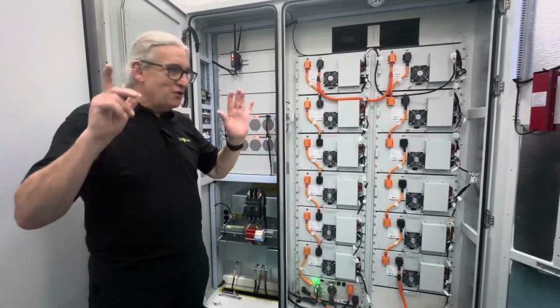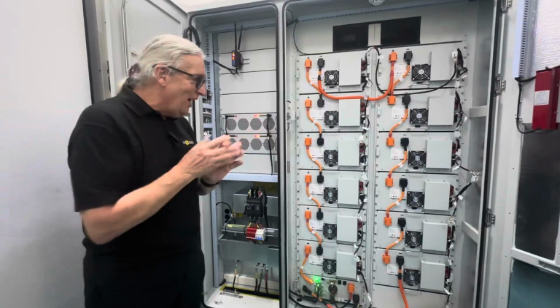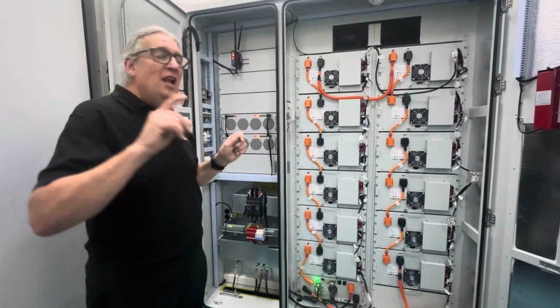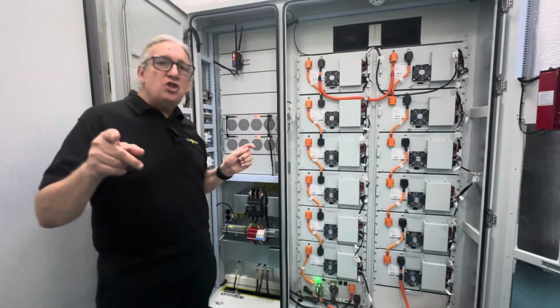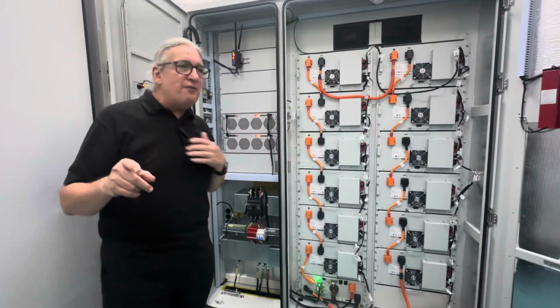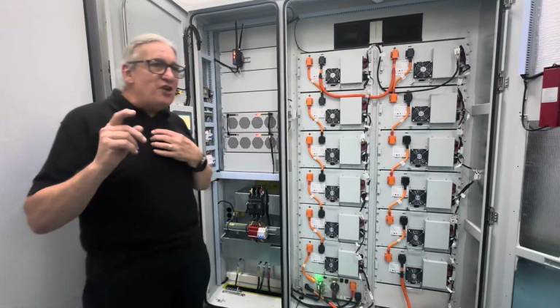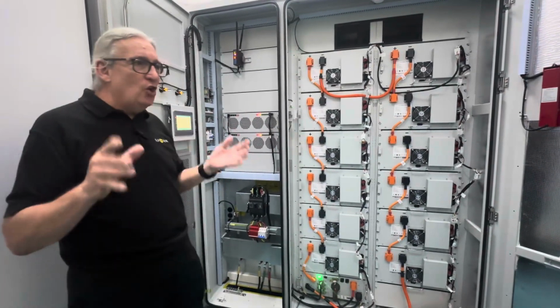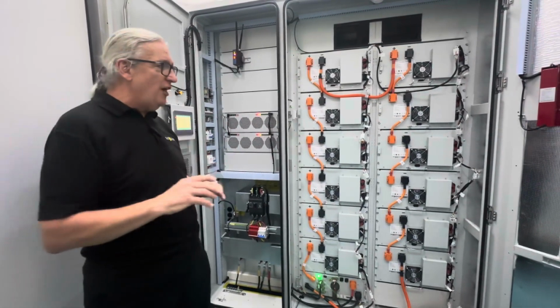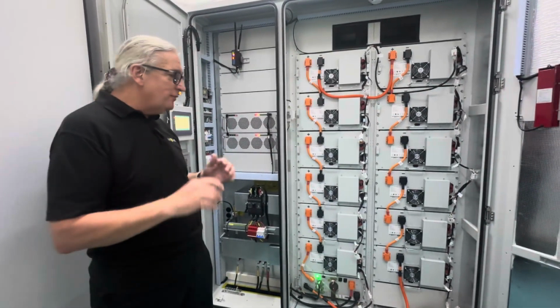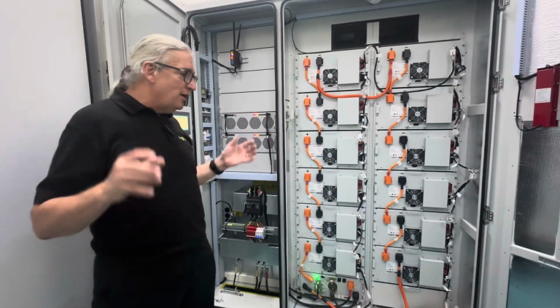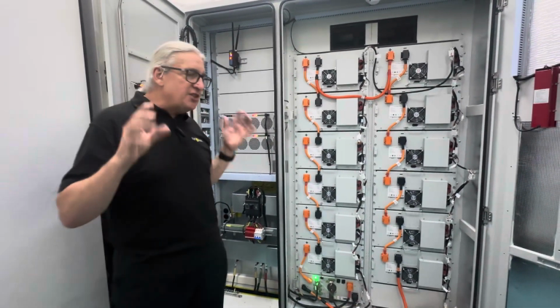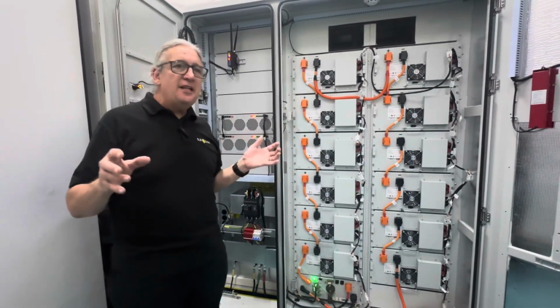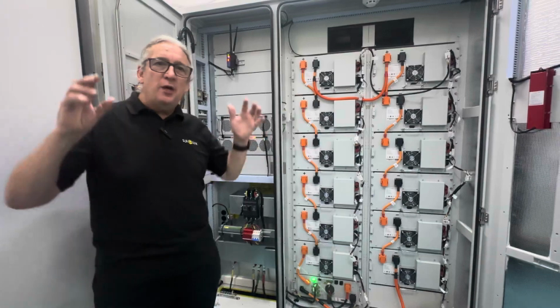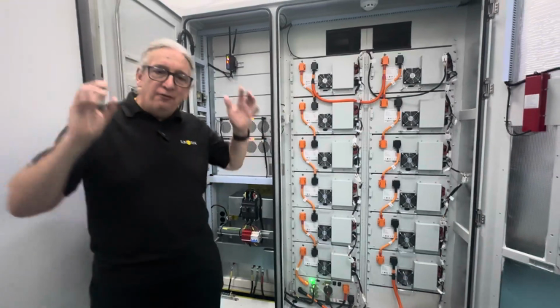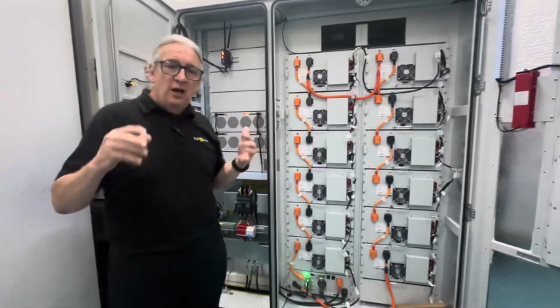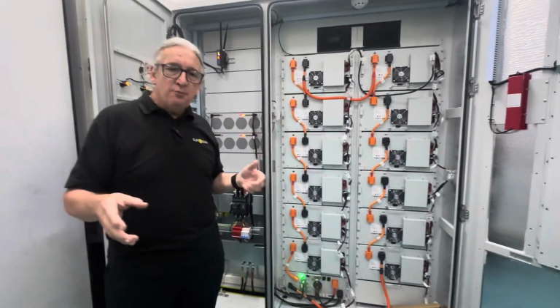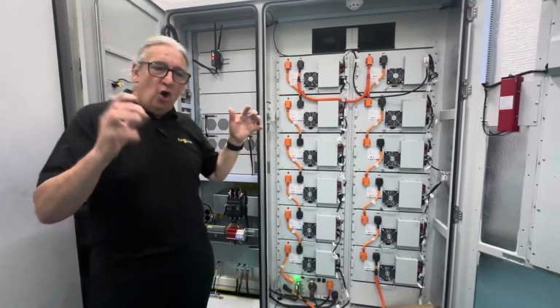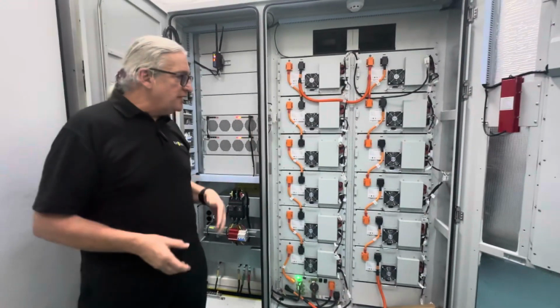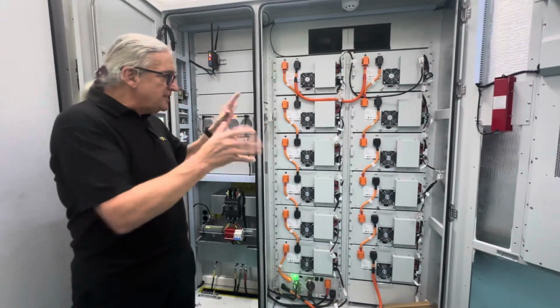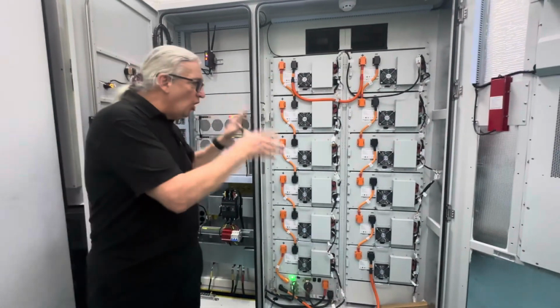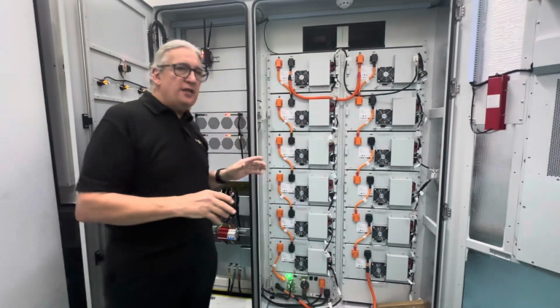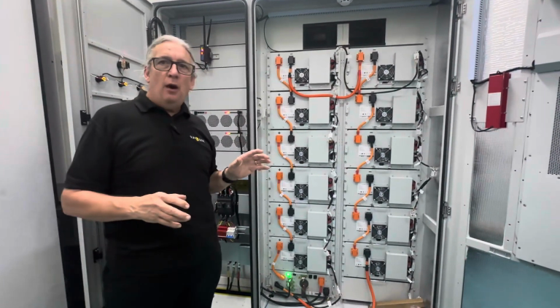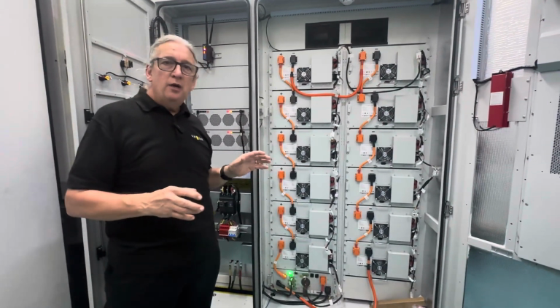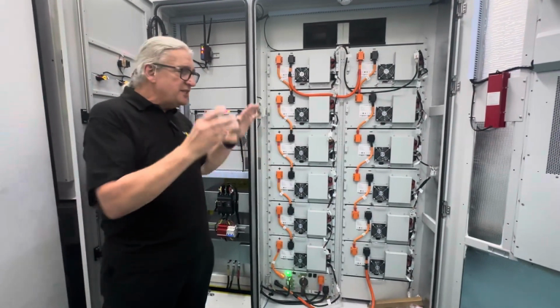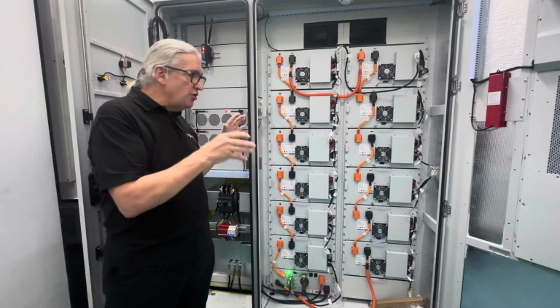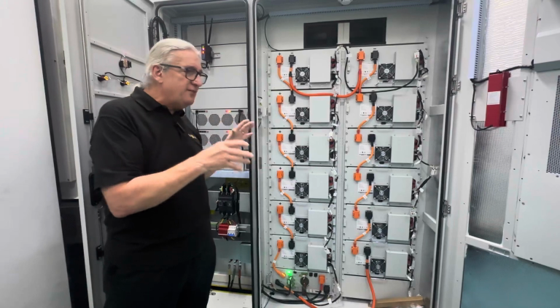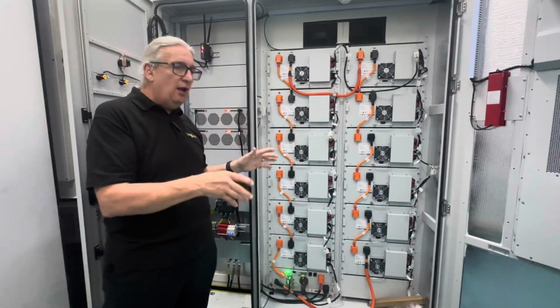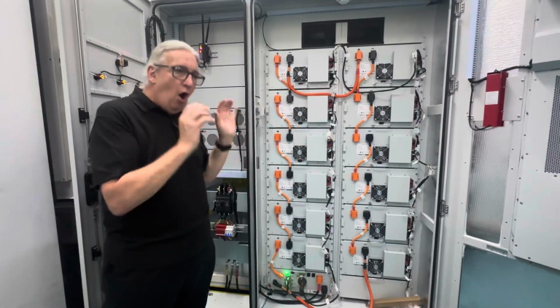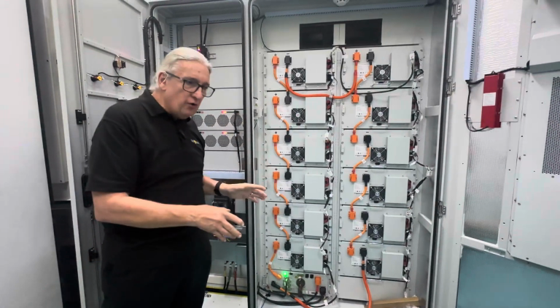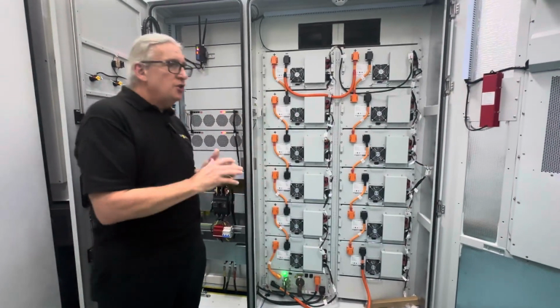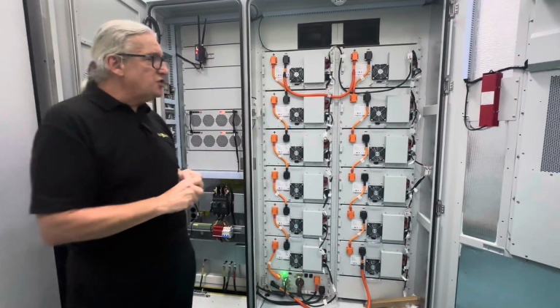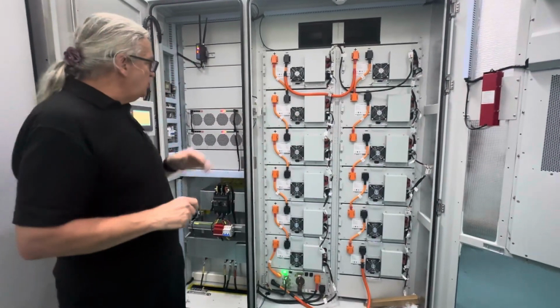Let me show you the difference — it's a really noisy area — but understanding the difference between off-grid, hybrid, and on-grid. This is an on-grid power hub. This is a 215 kilowatt on-grid, so of course it's much cheaper.